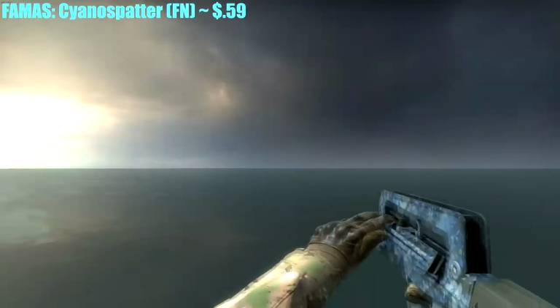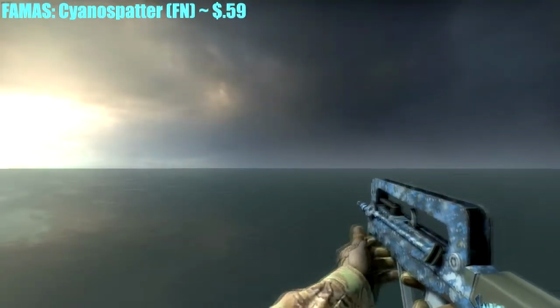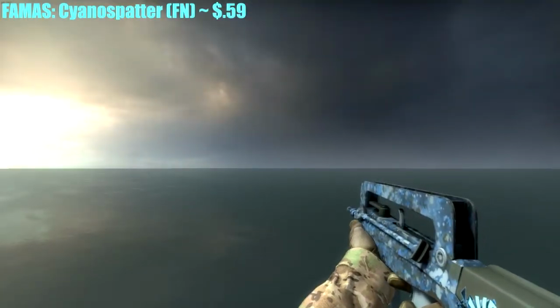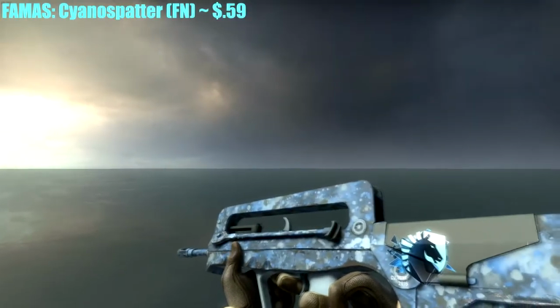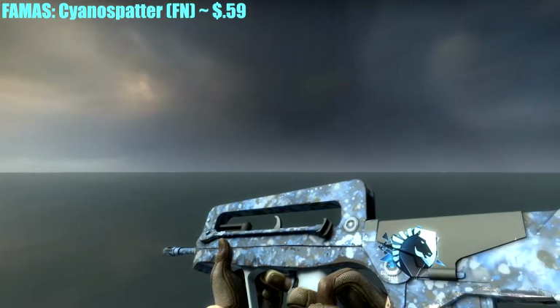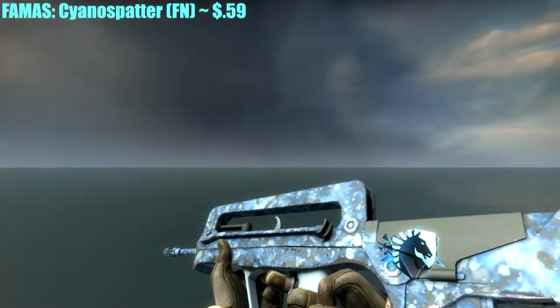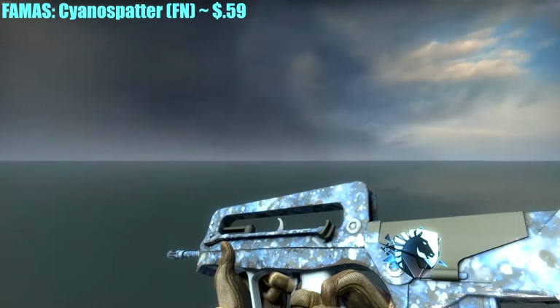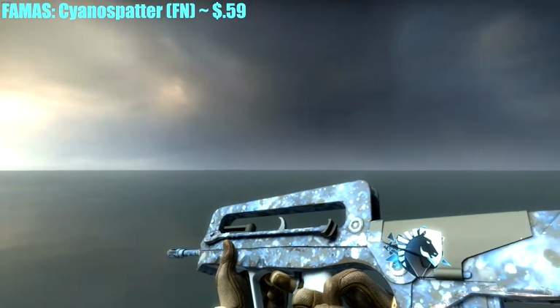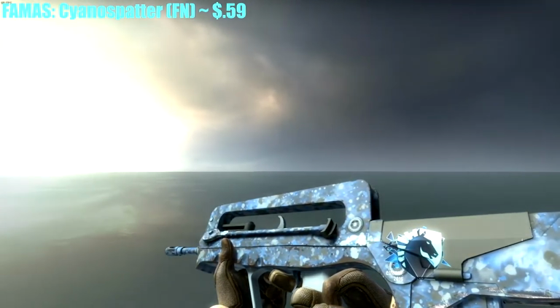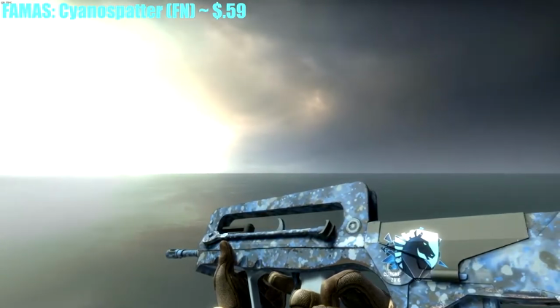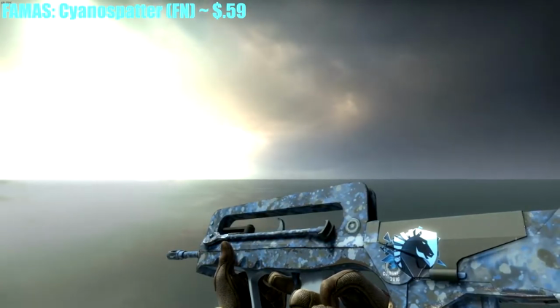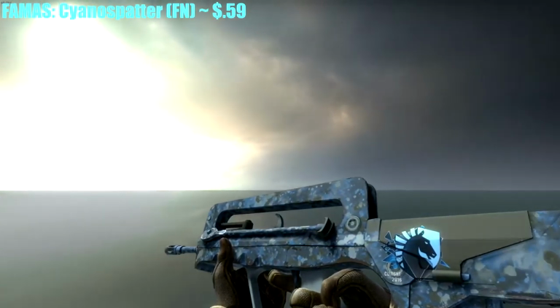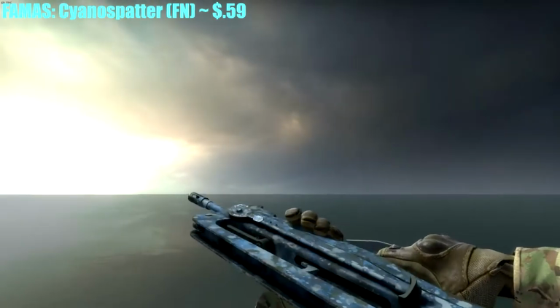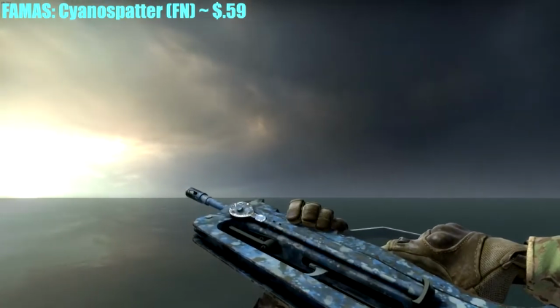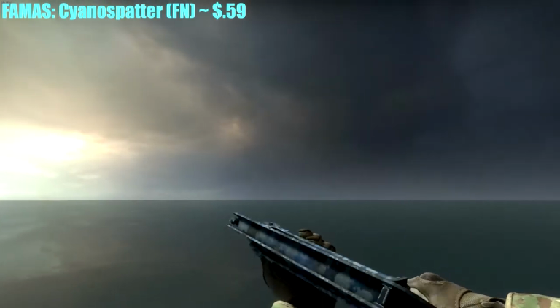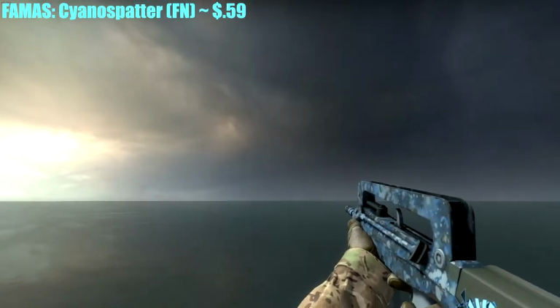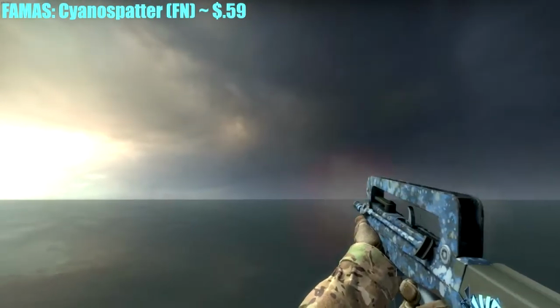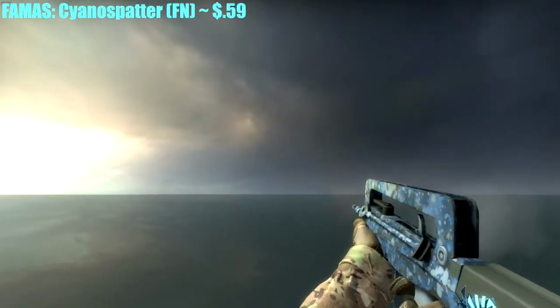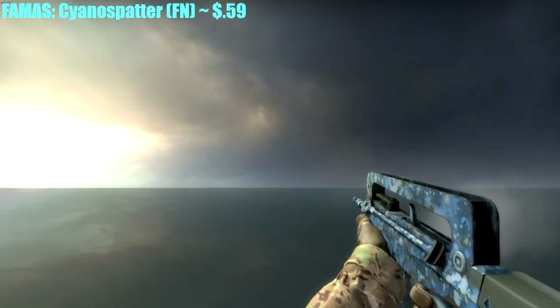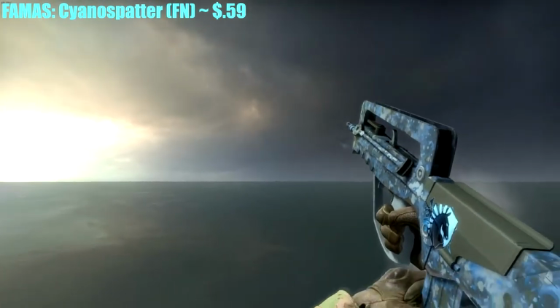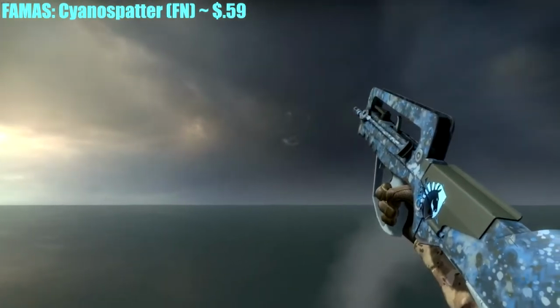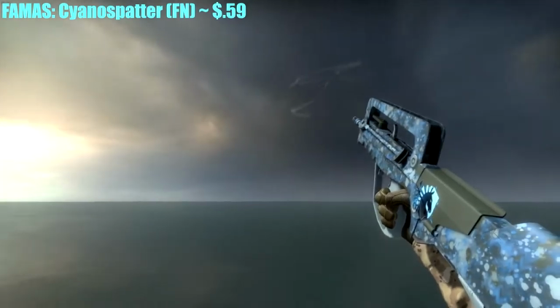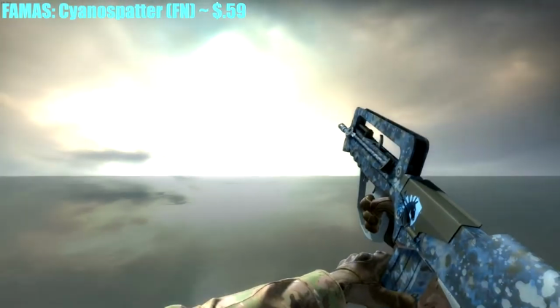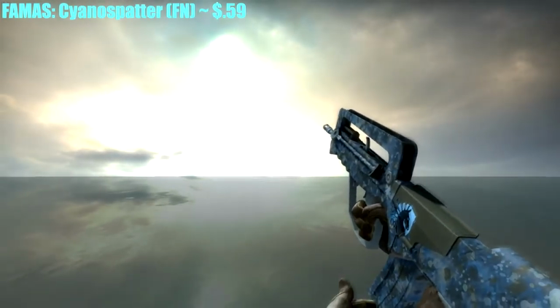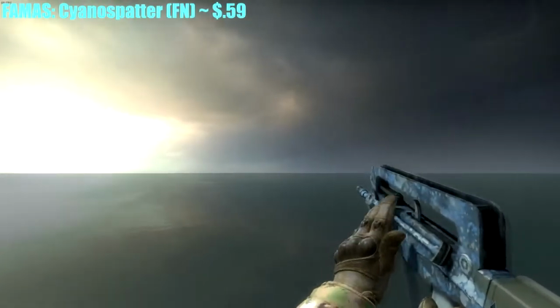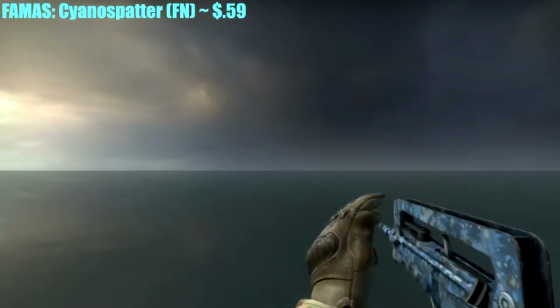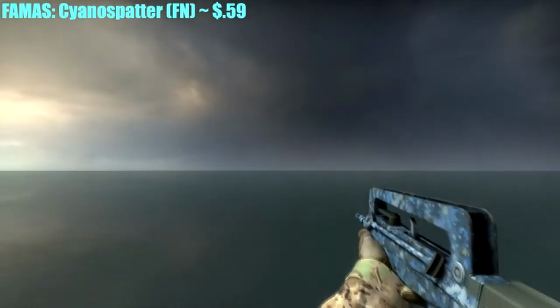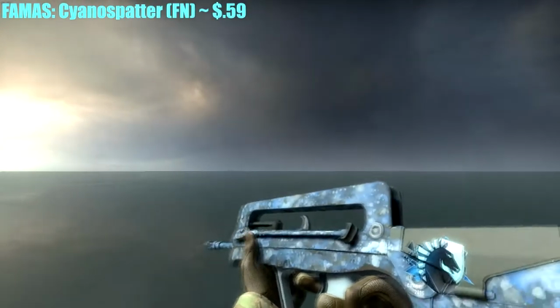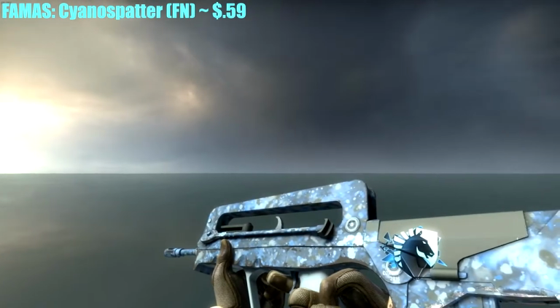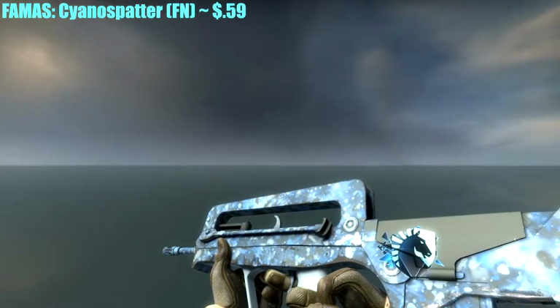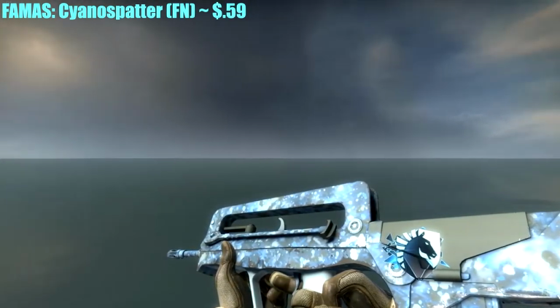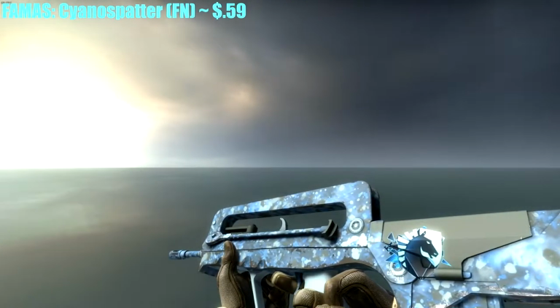Moving on to the primaries and assault rifles — we have the FAMAS Cyanospatter, Factory New. This gun goes for $0.59 and it looks amazing. I got a Cologne 2016 sticker on mine and it looks great with the pattern on it.